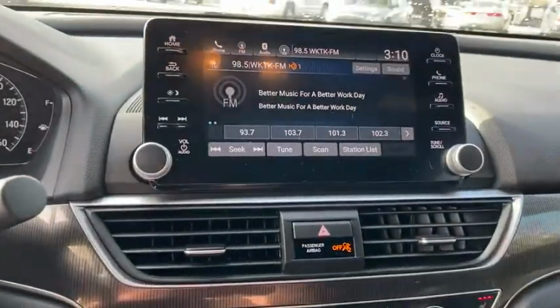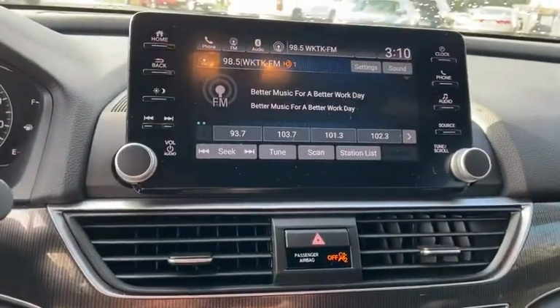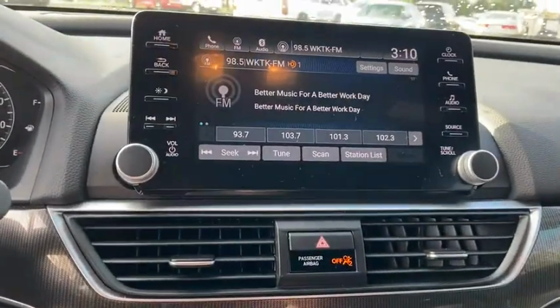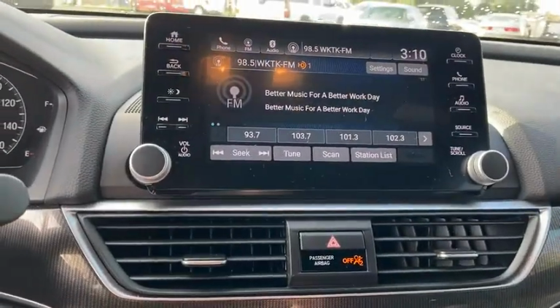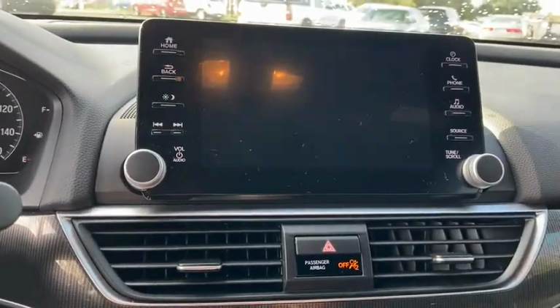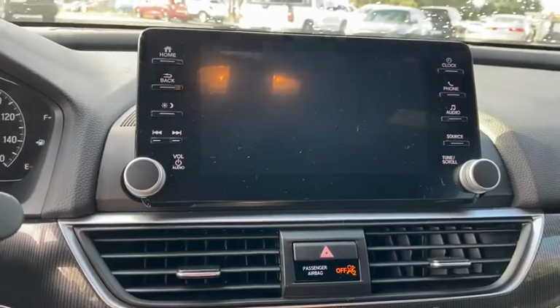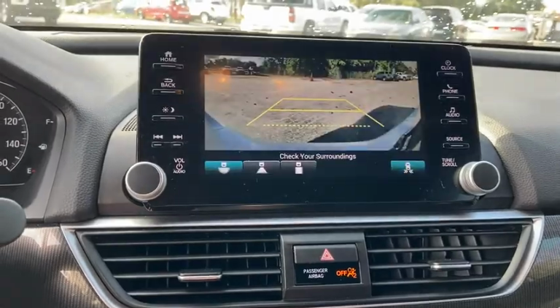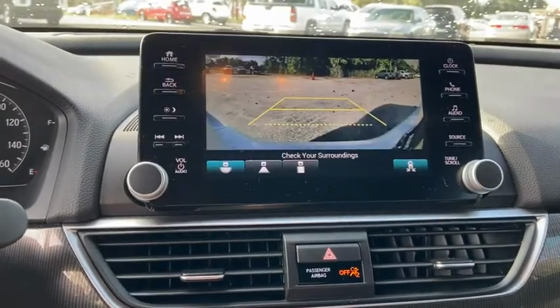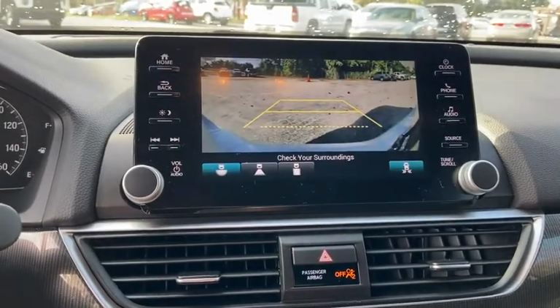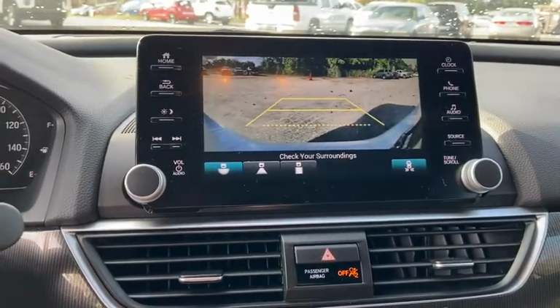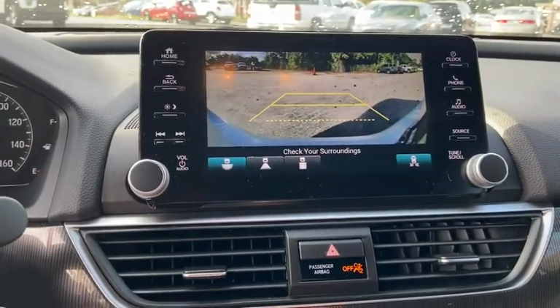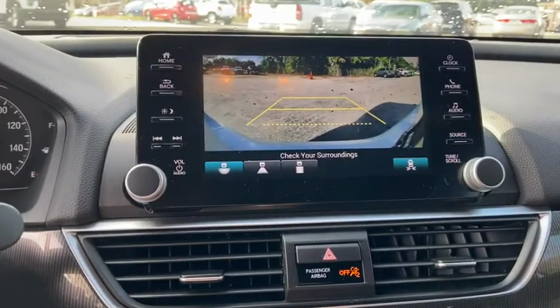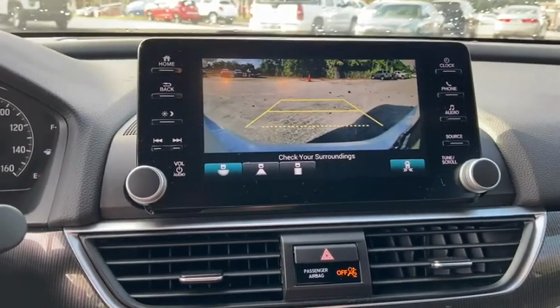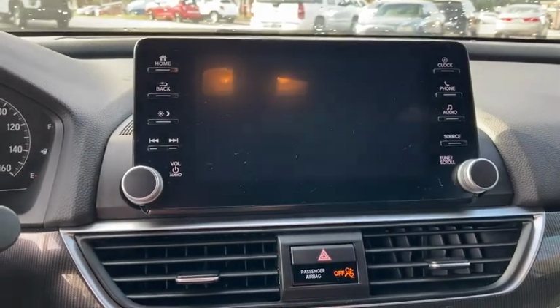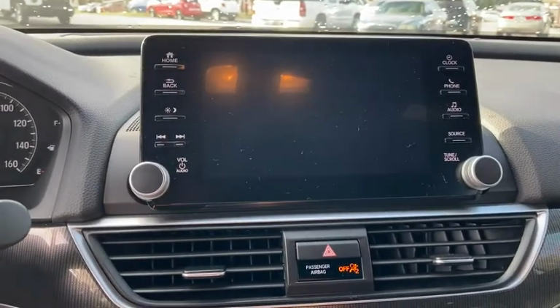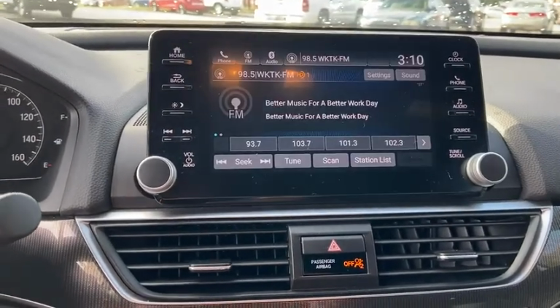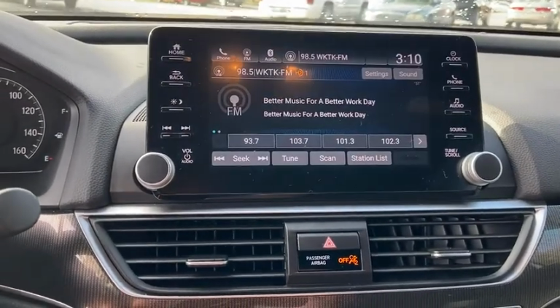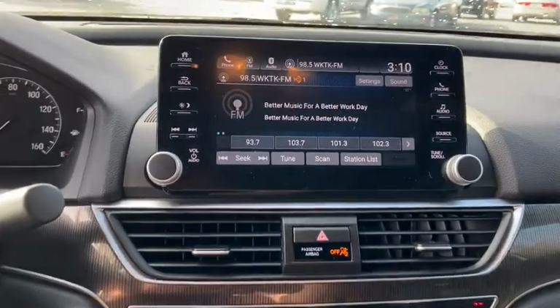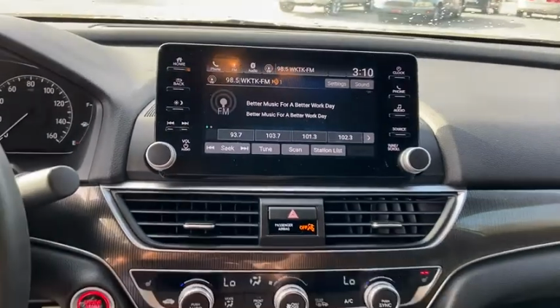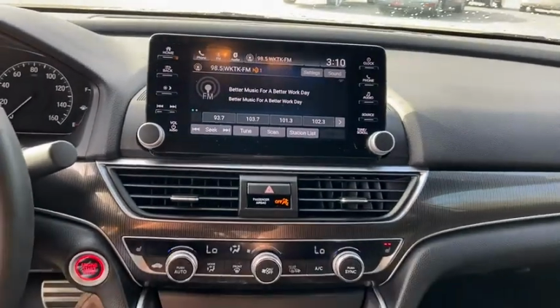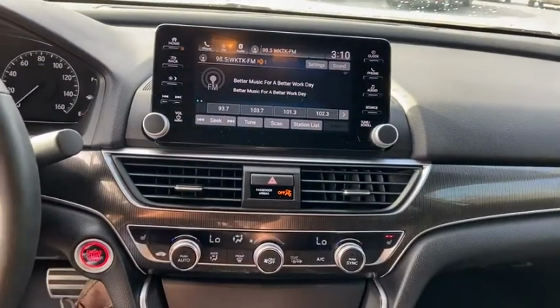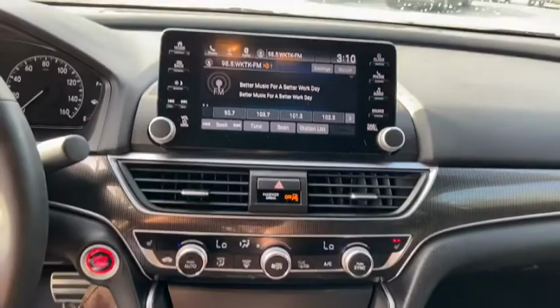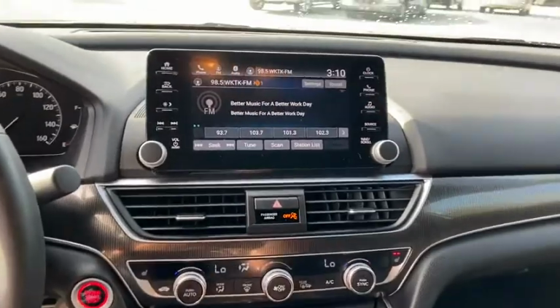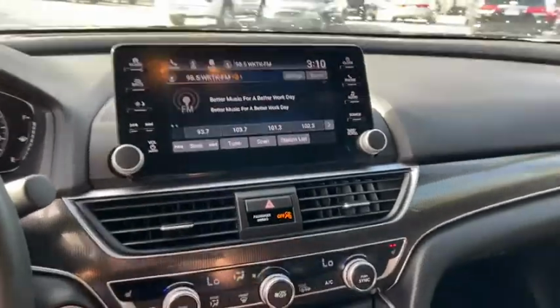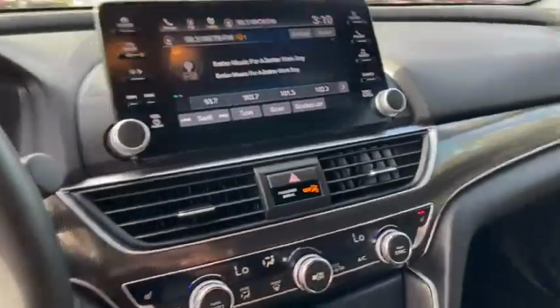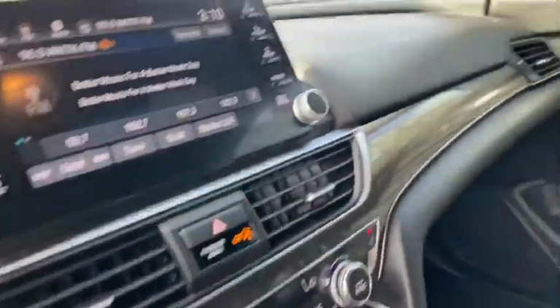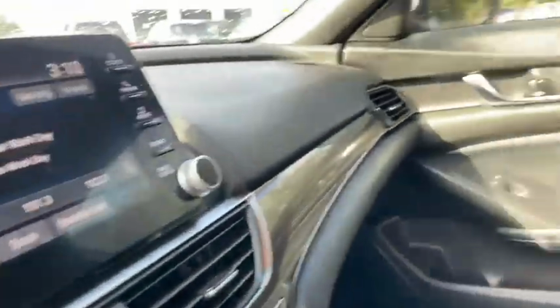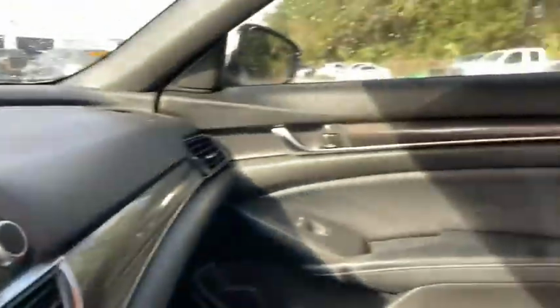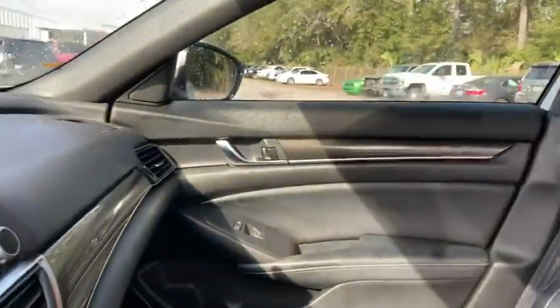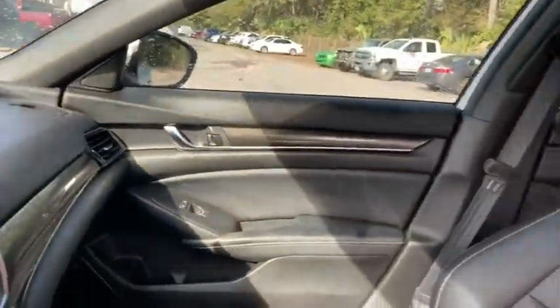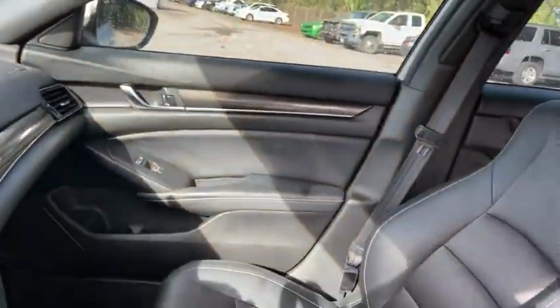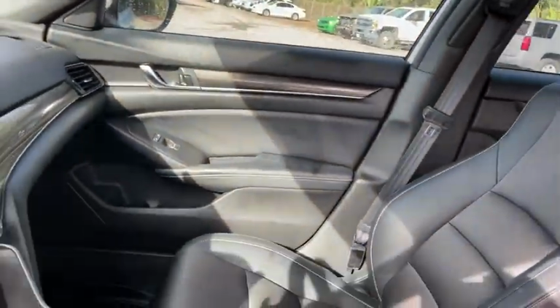Security system, electronic stability control, trip computer, tachometer, overhead console, panic alarm, brake assist, power moonroof, remote keyless entry.